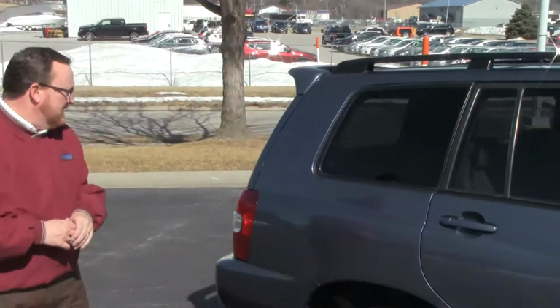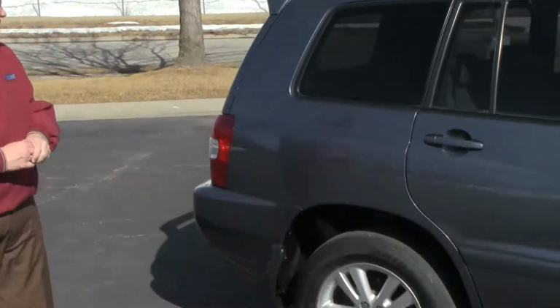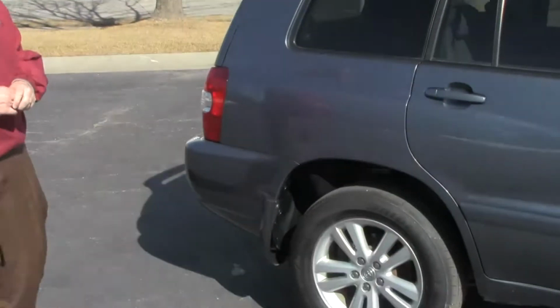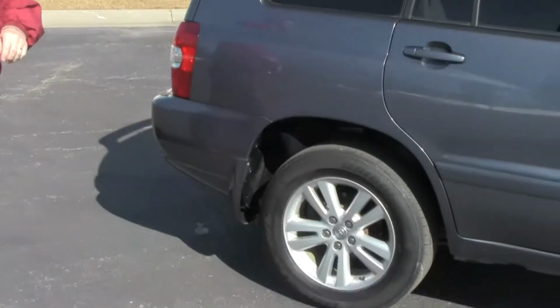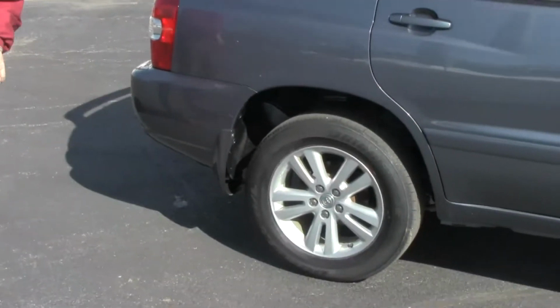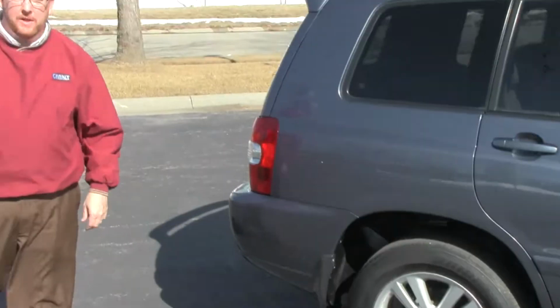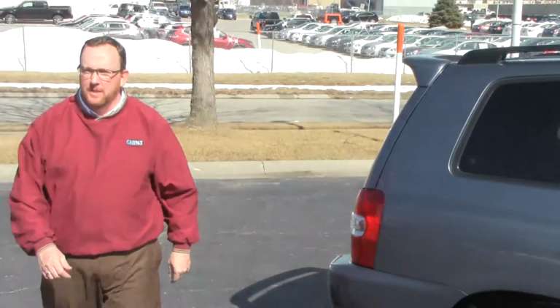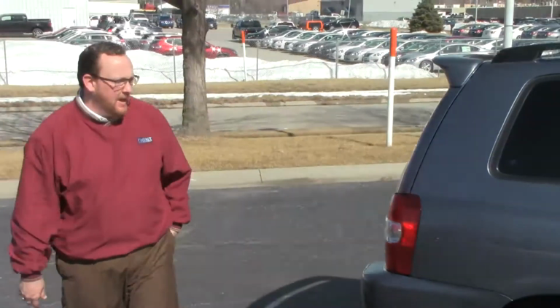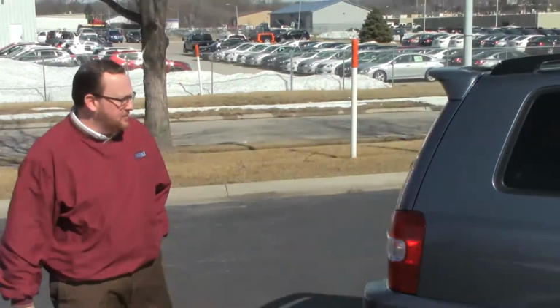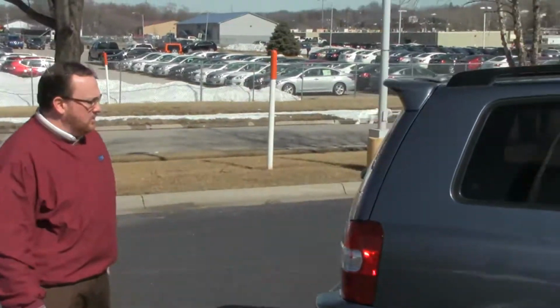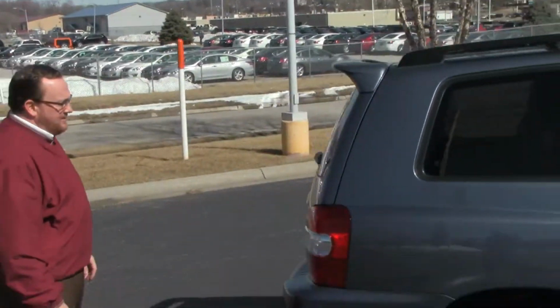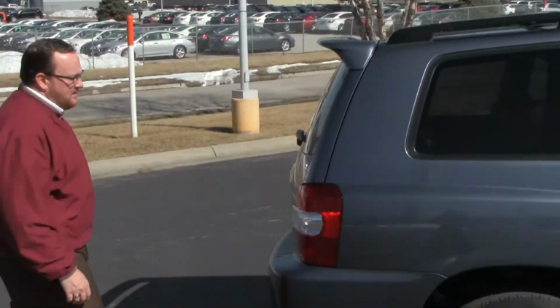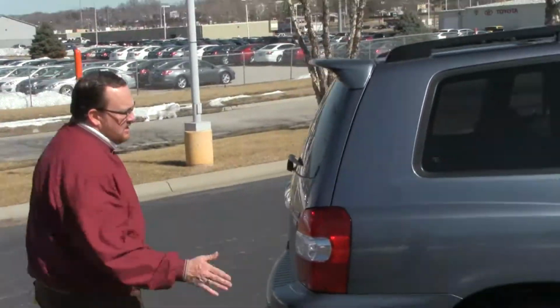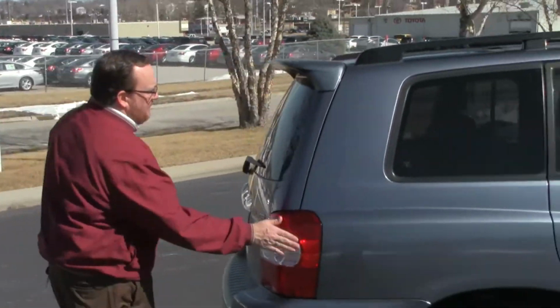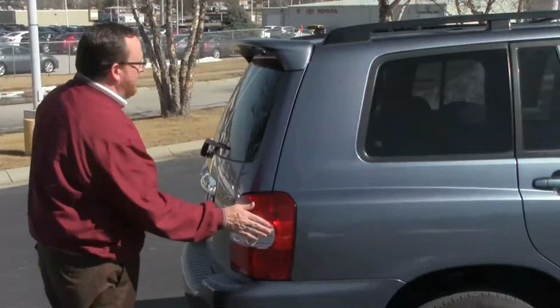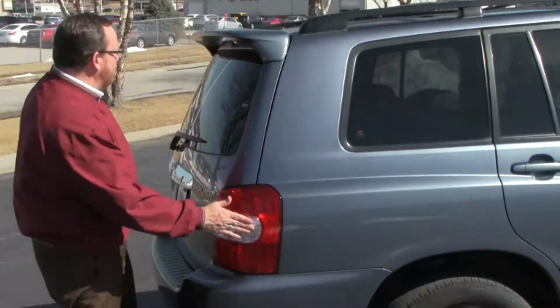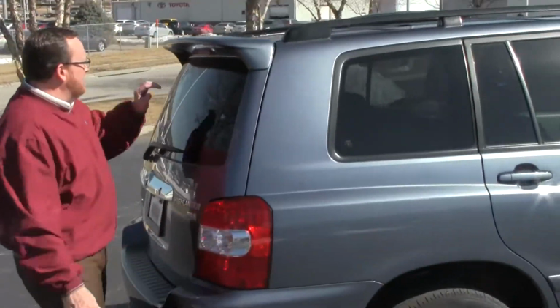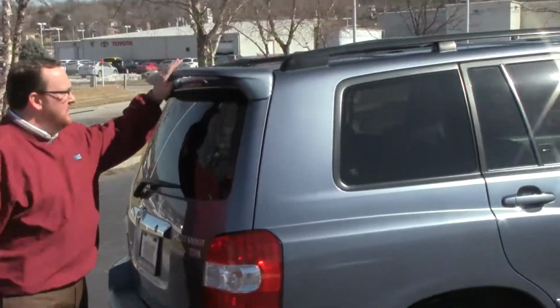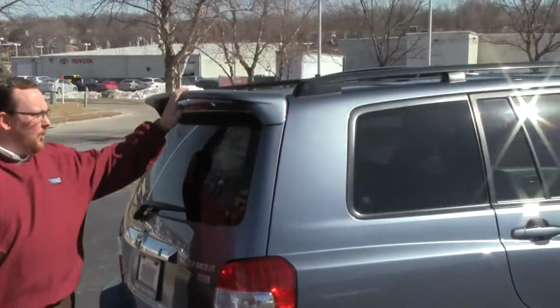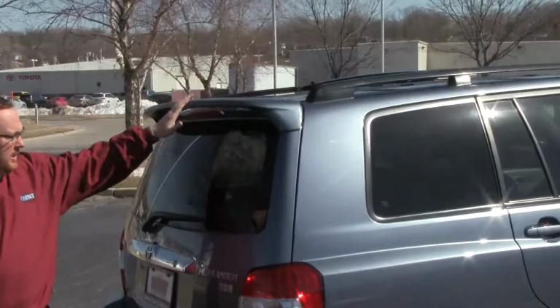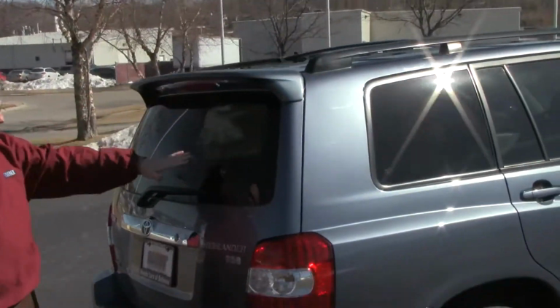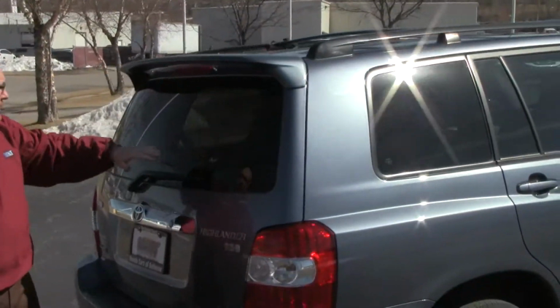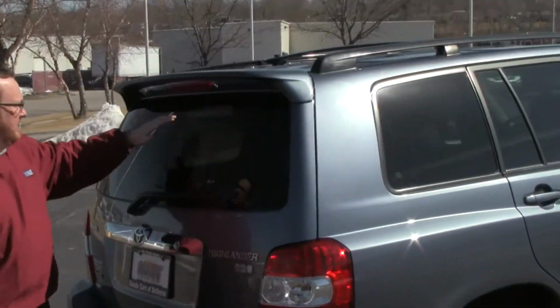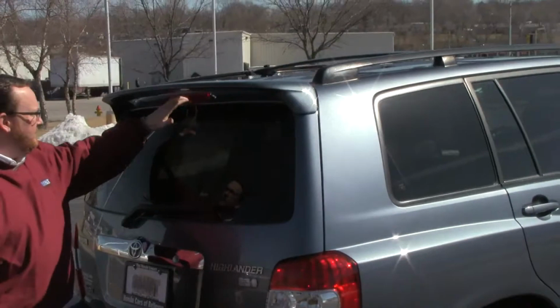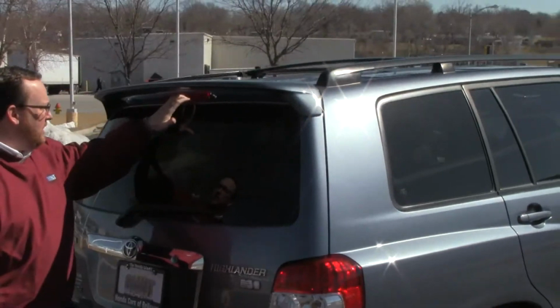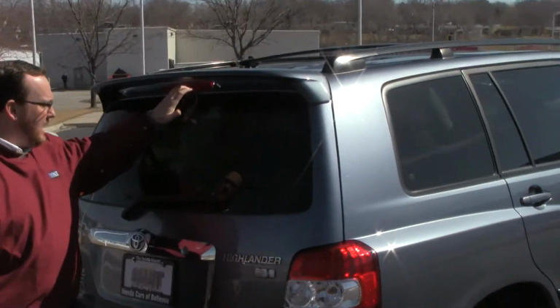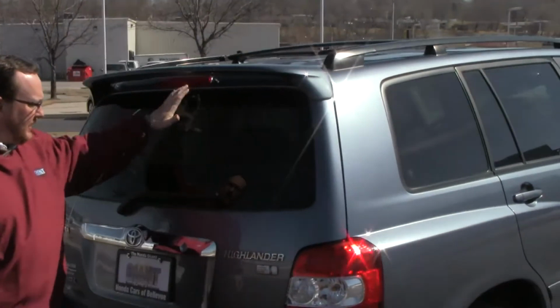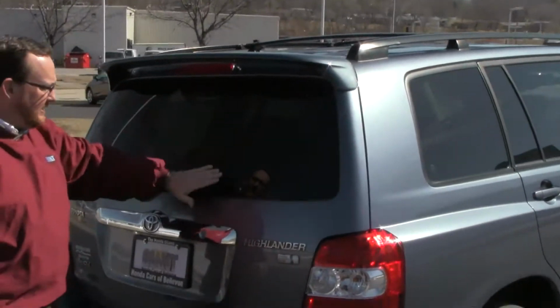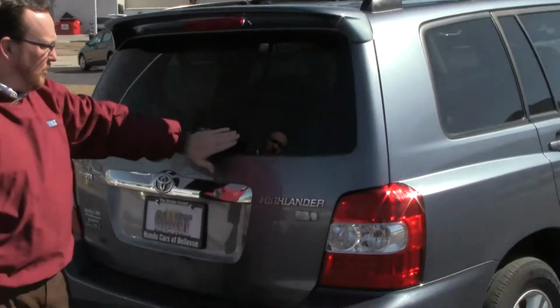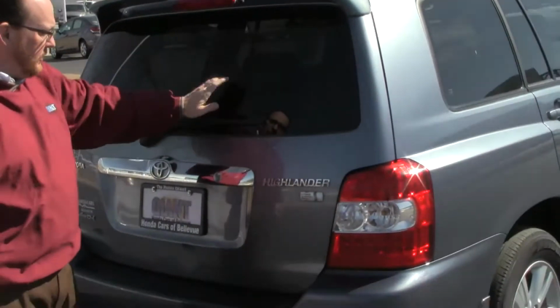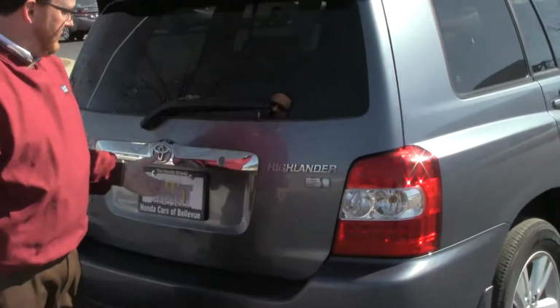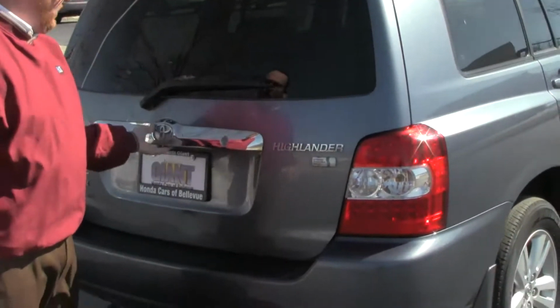This car has passed mechanical inspection, but because of the miles it's being sold as-is. Wrap-around tail light, spoiler to help keep the back window clean, high-mount brake light, and rear wiper and defrost.